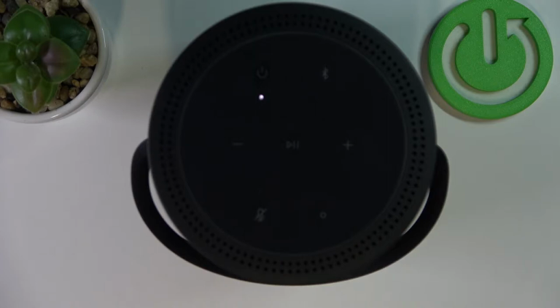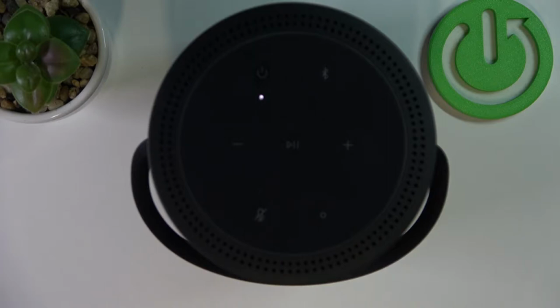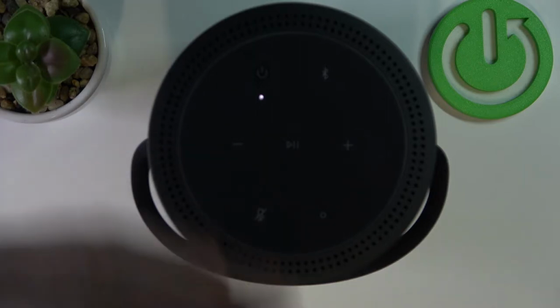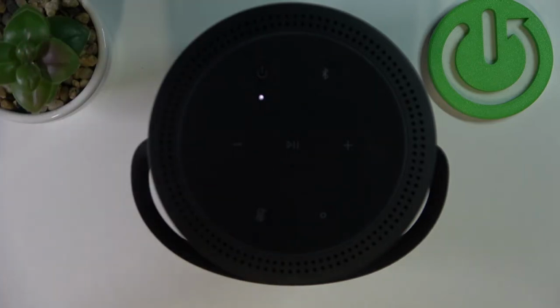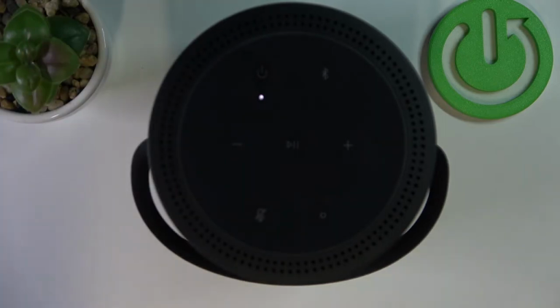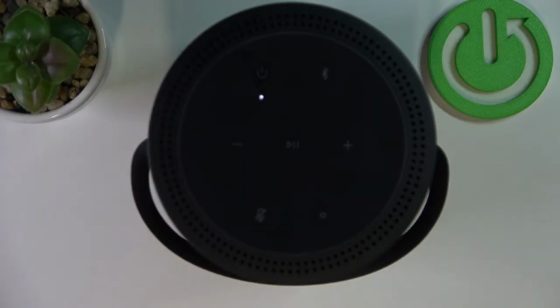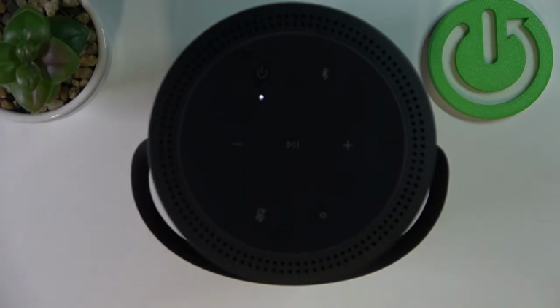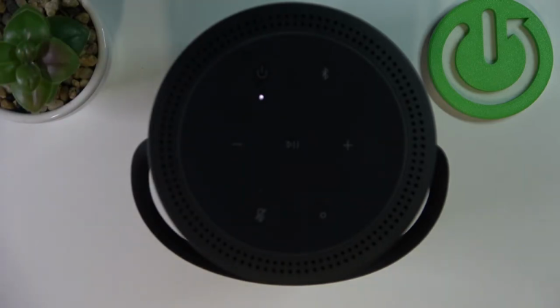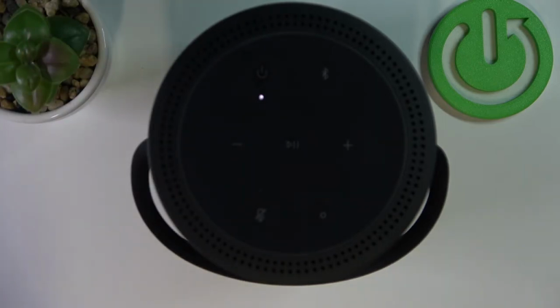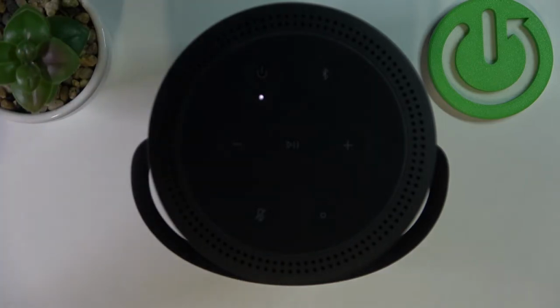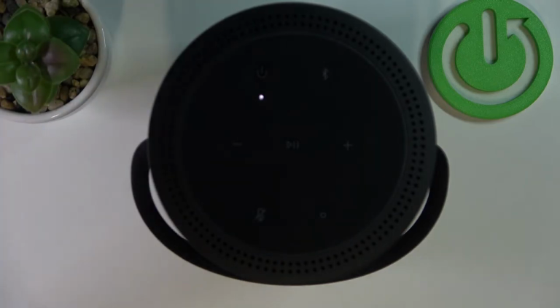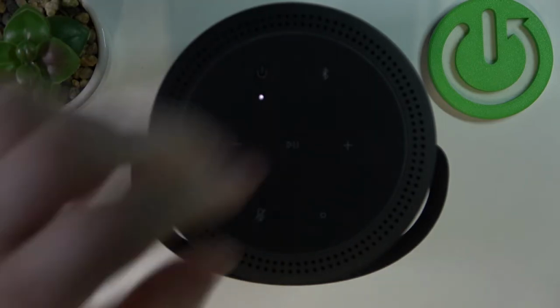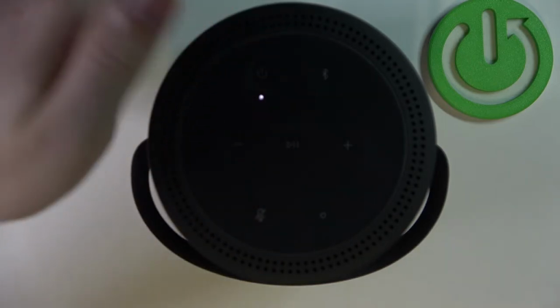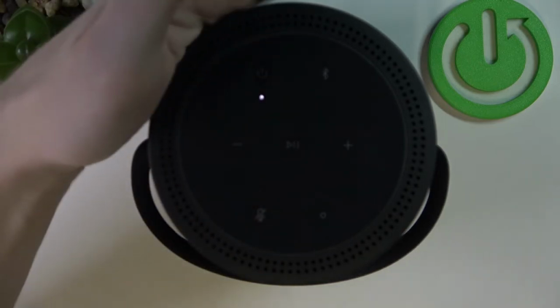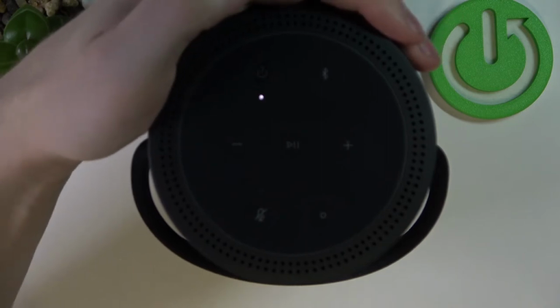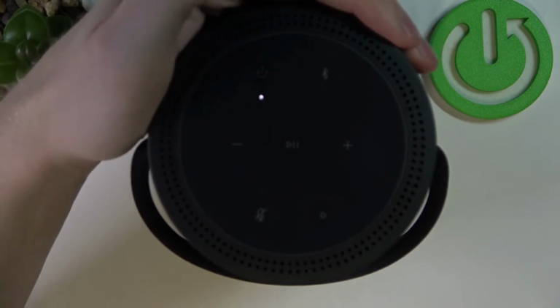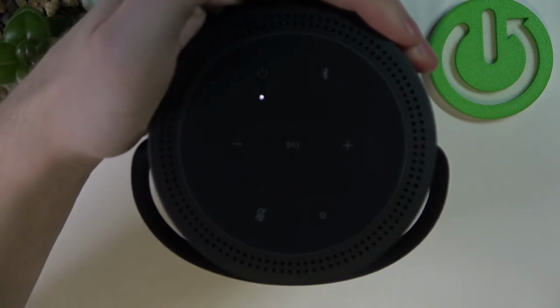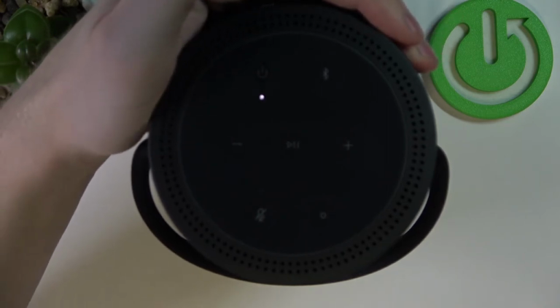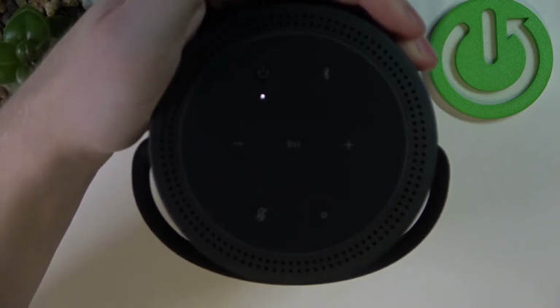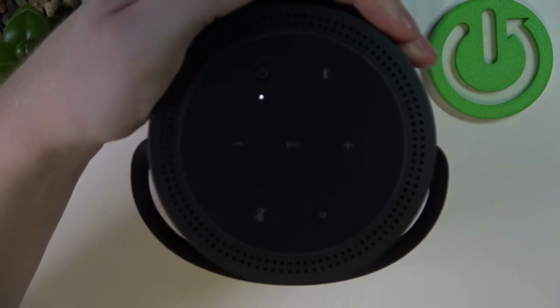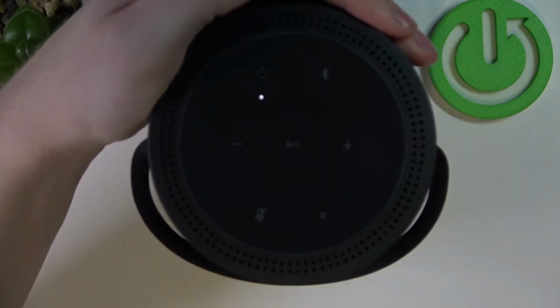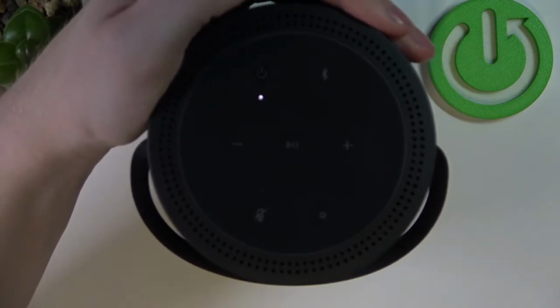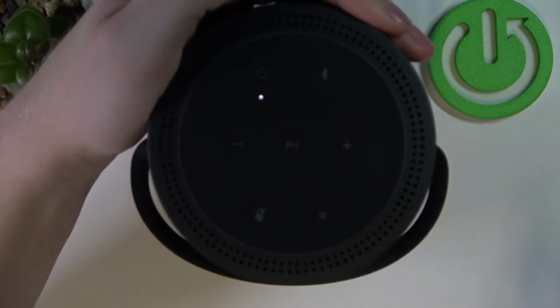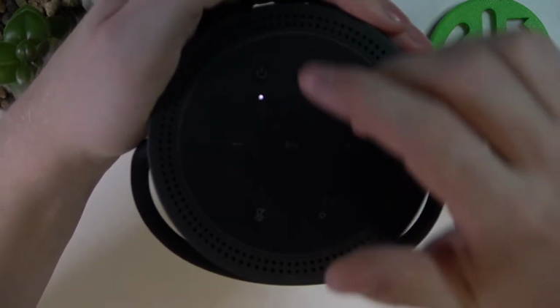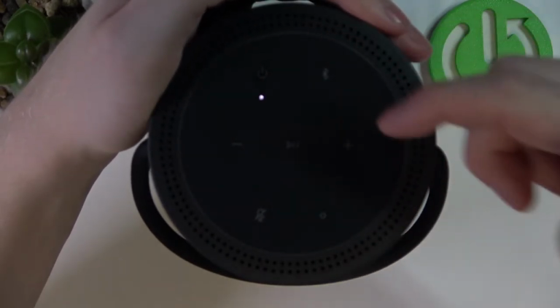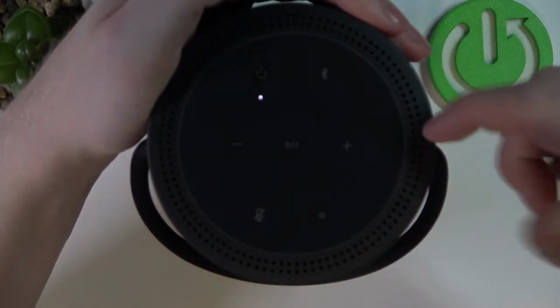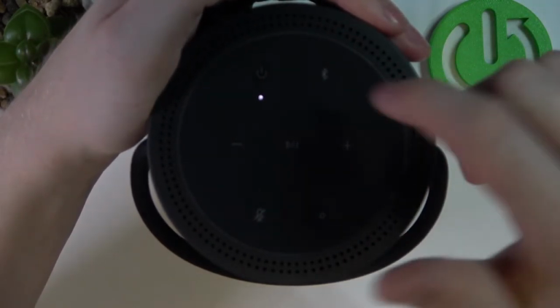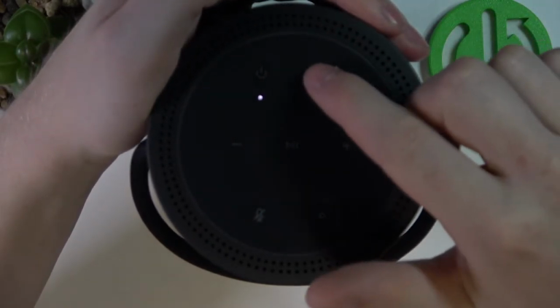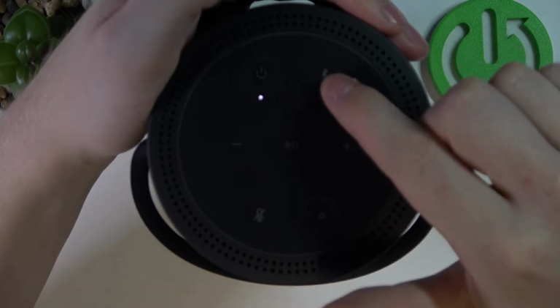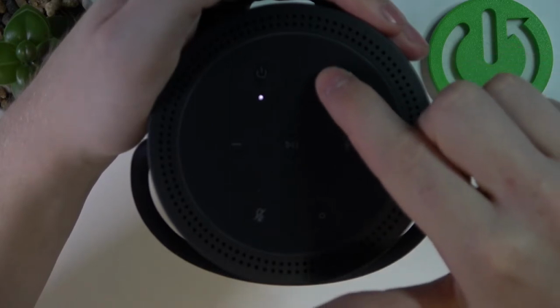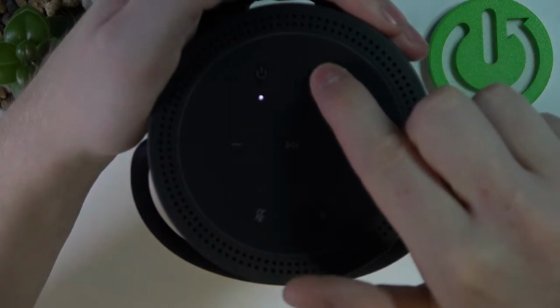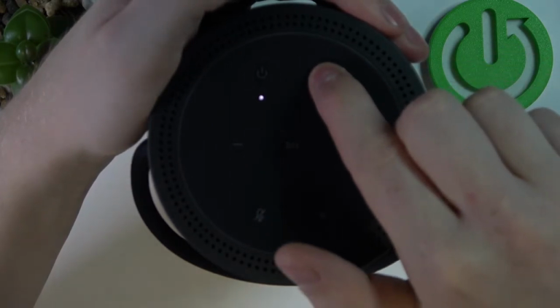Now as you just heard, this device is connected to my other device, so we'll need to disconnect it. To do this on the speaker, simply hold the bluetooth button.